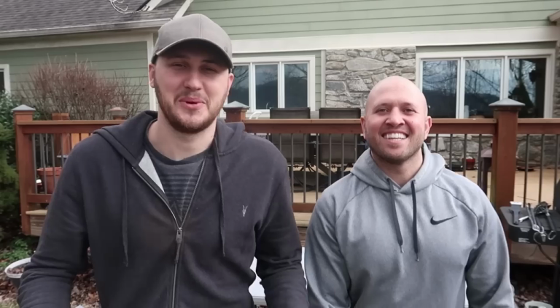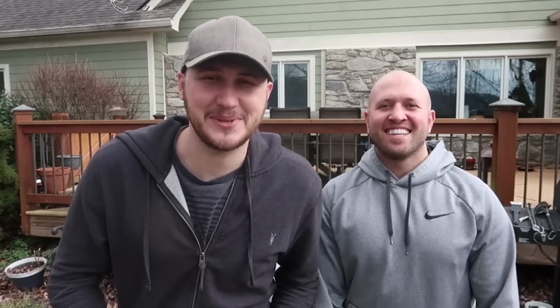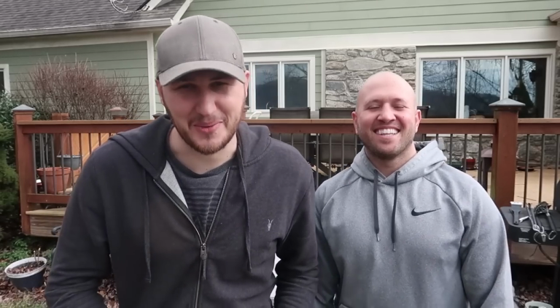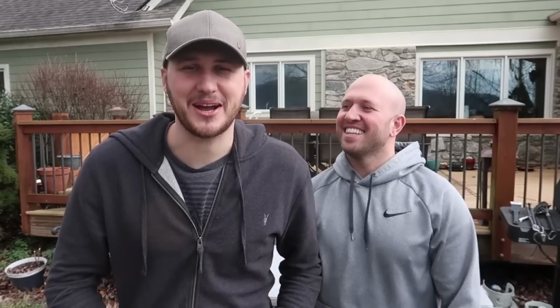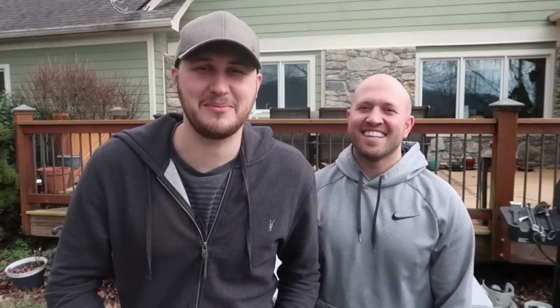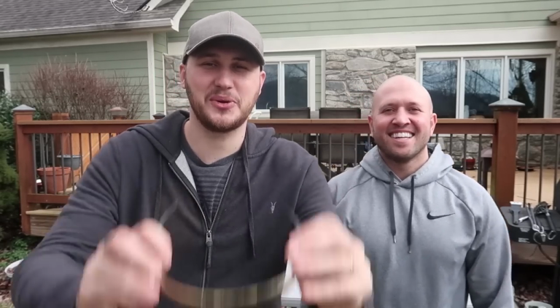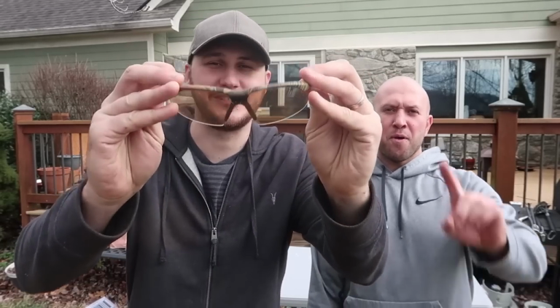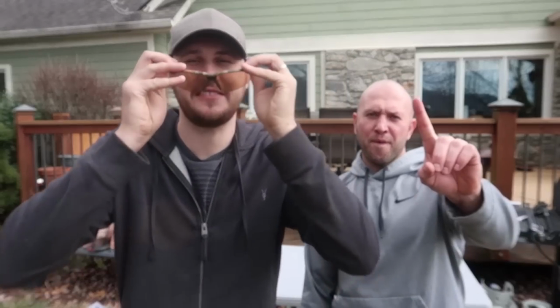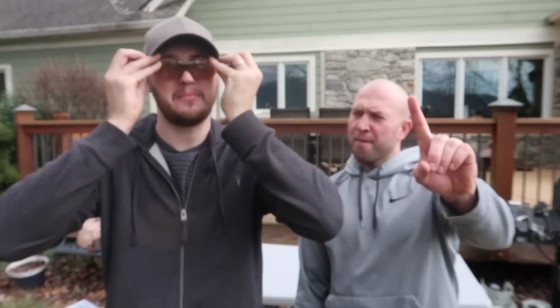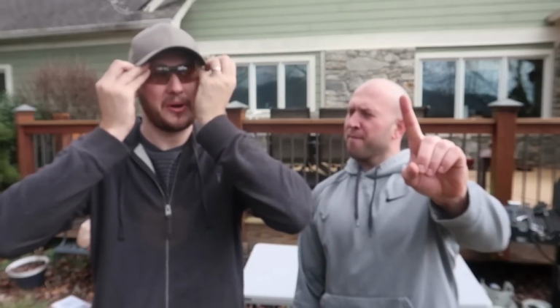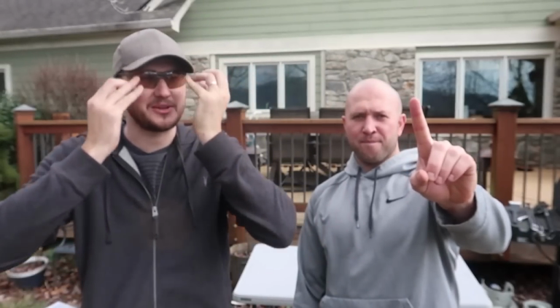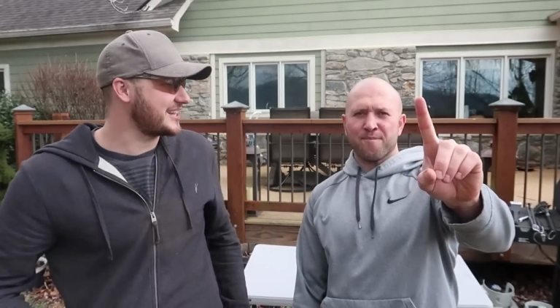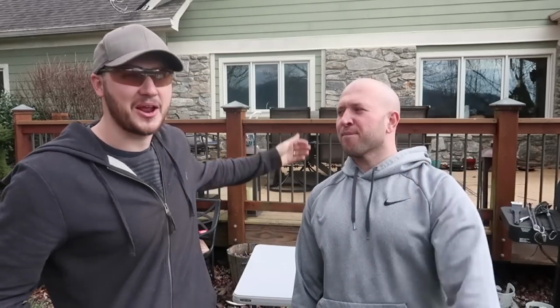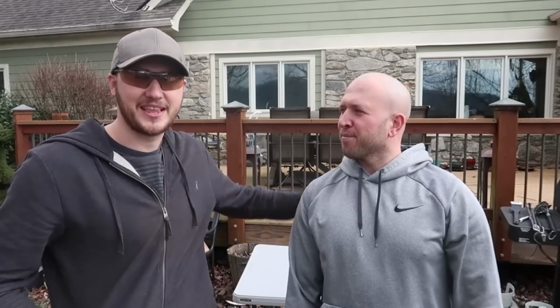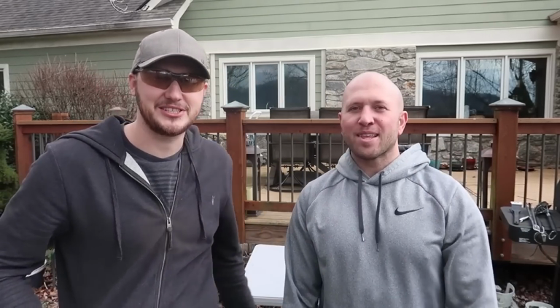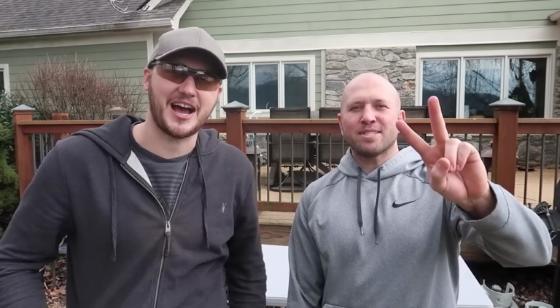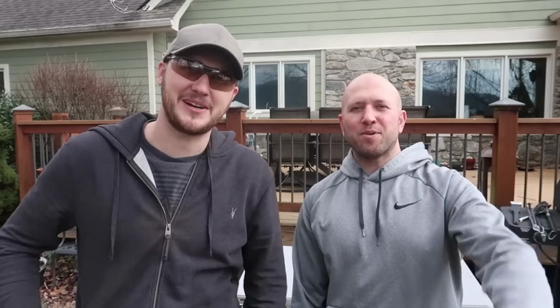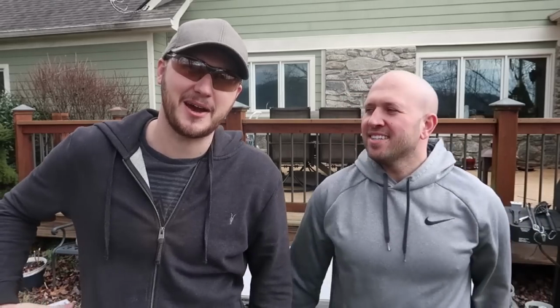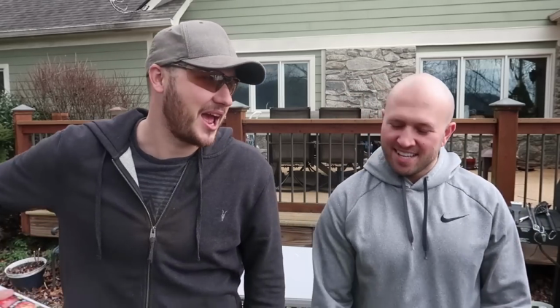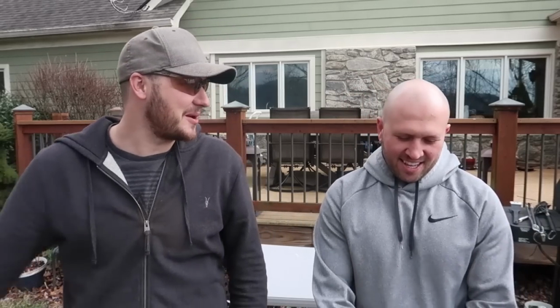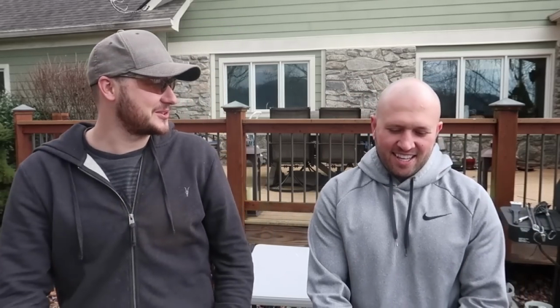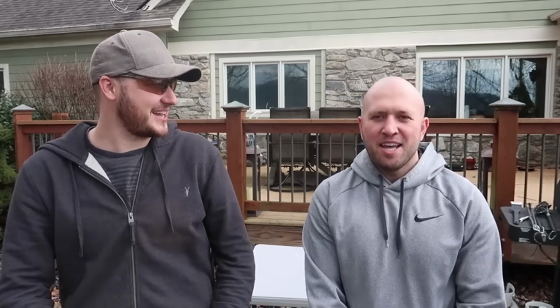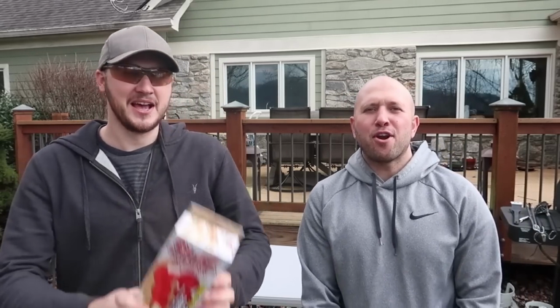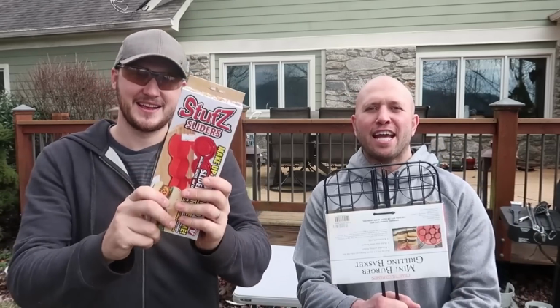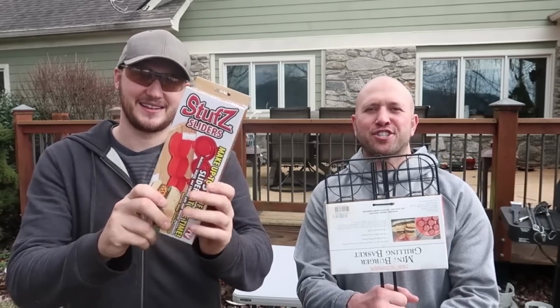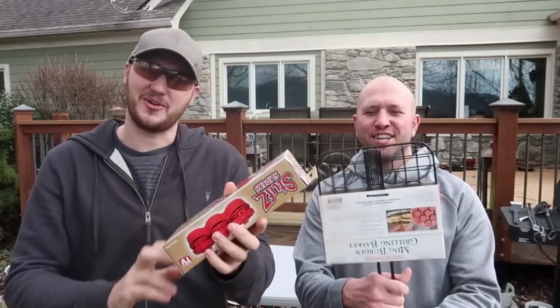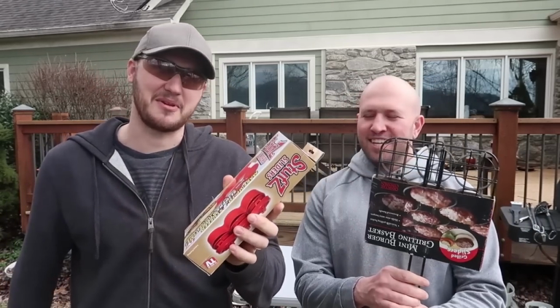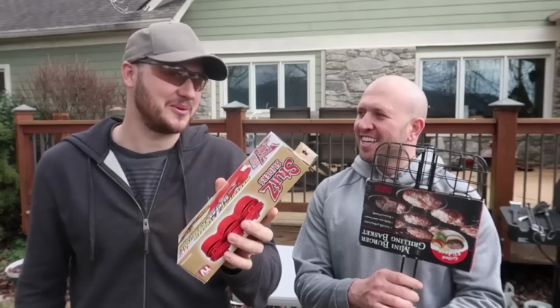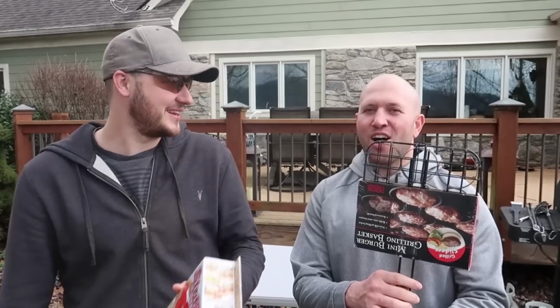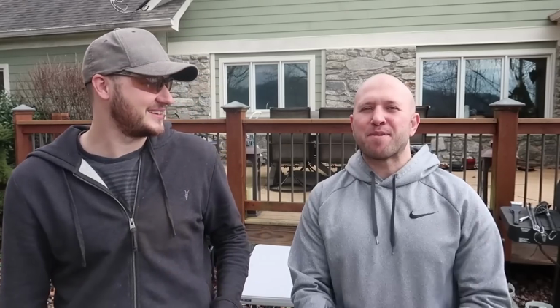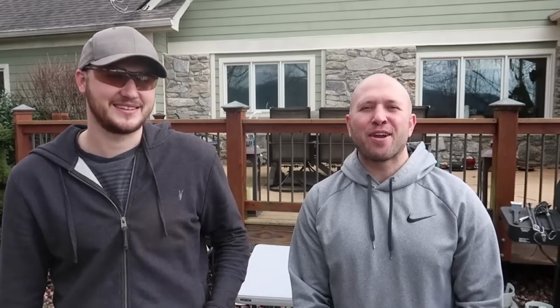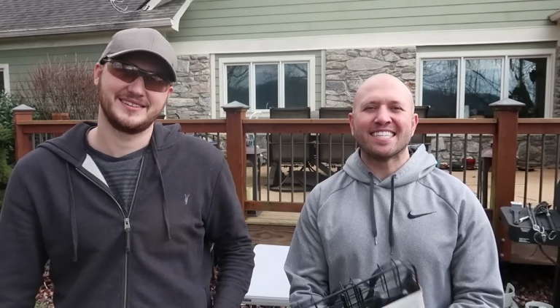What's up everybody, welcome back to my laboratory where safety is number one priority. Once again with Denny, and today we're going to put burger gadgets to the test. It's going to be a good one — you're gonna be hungry after this.